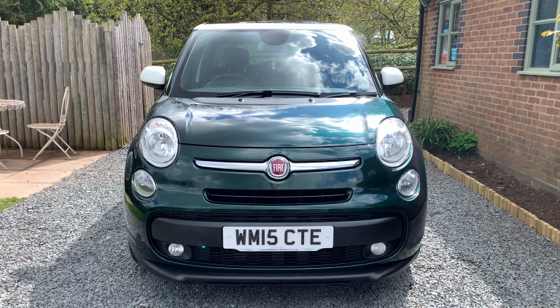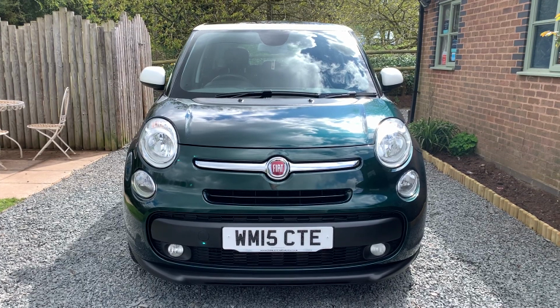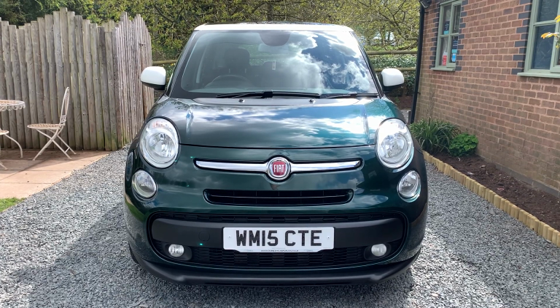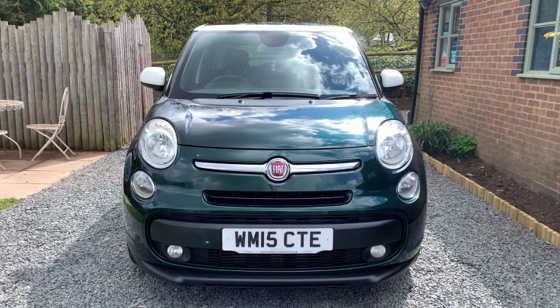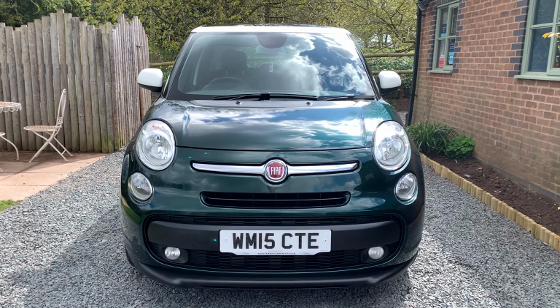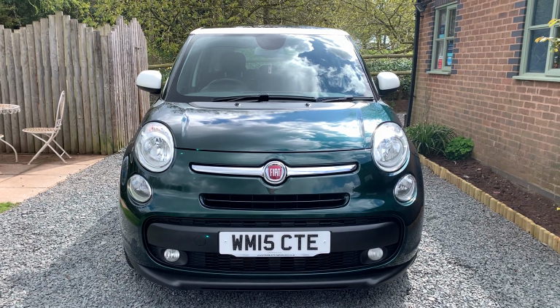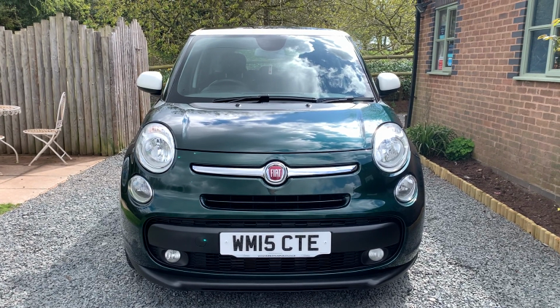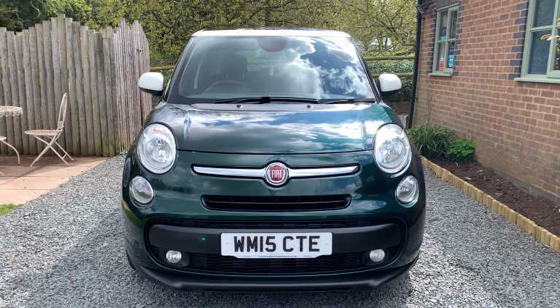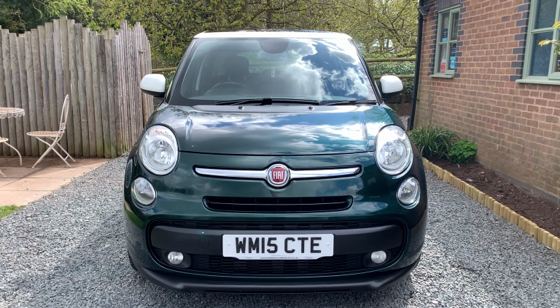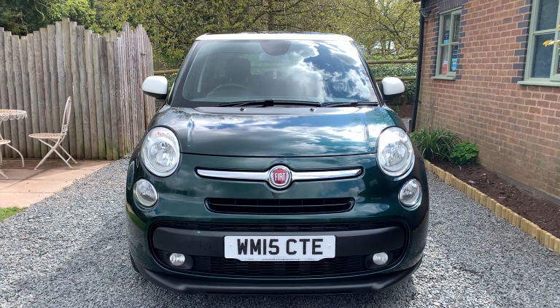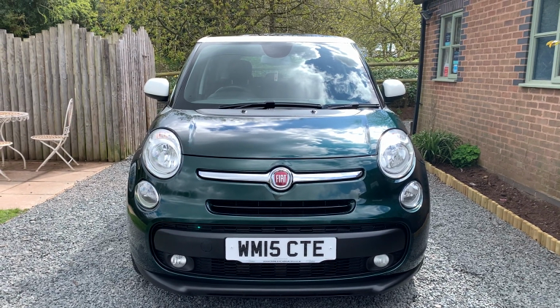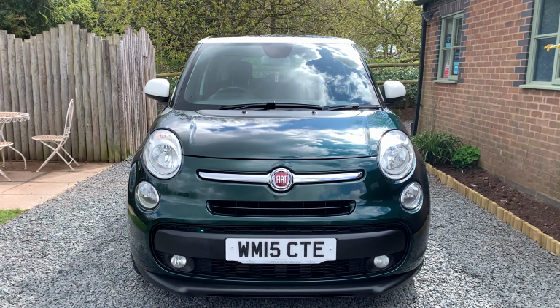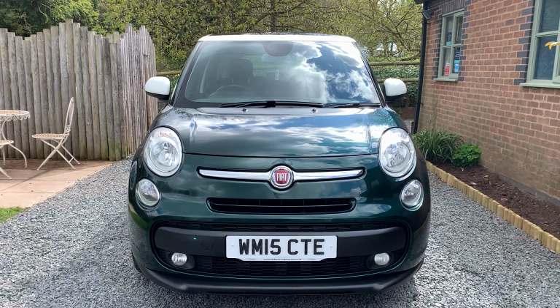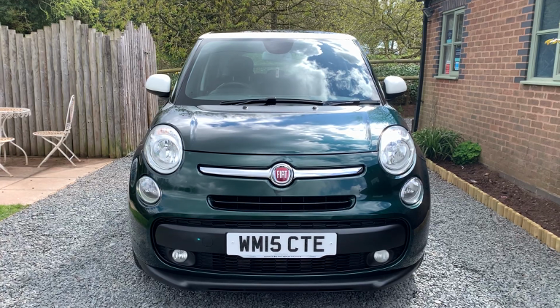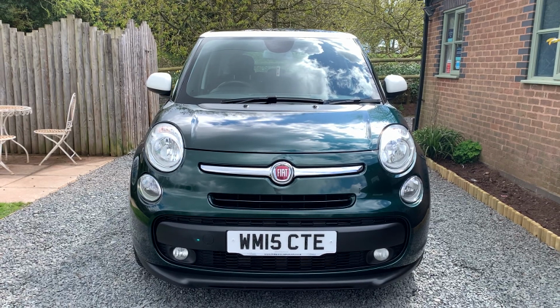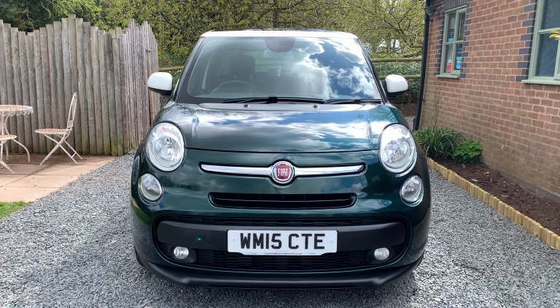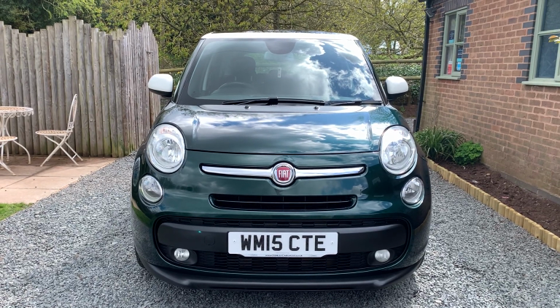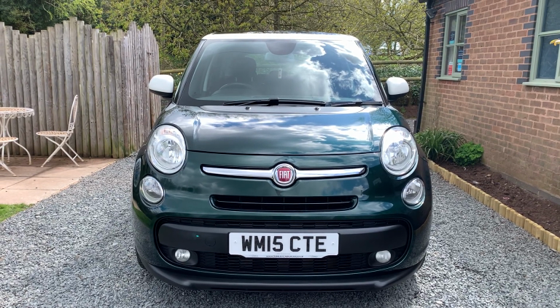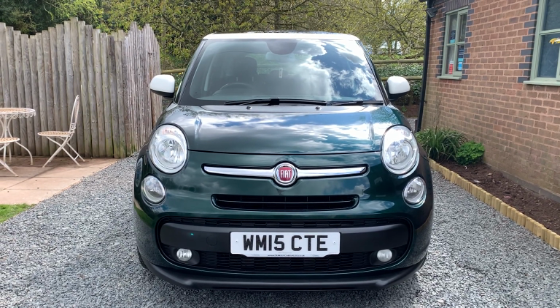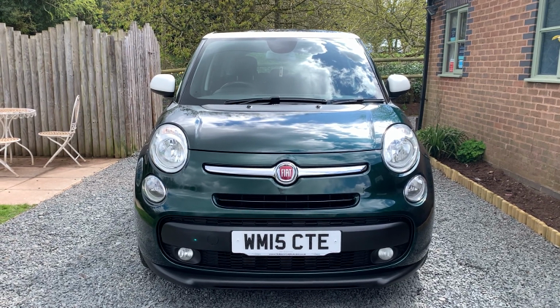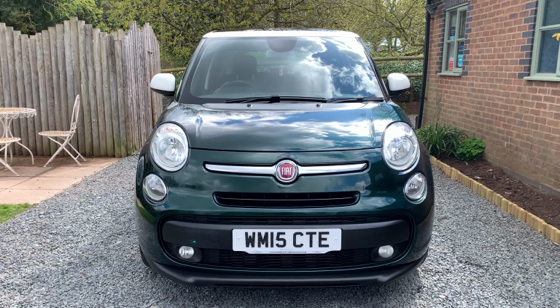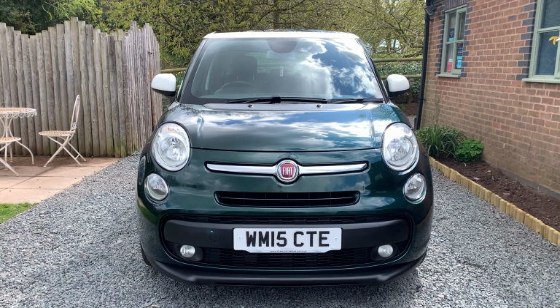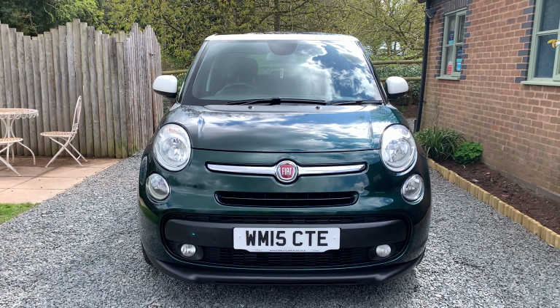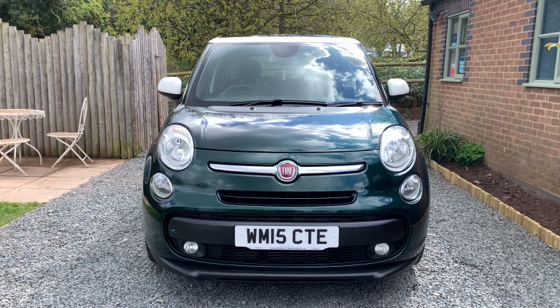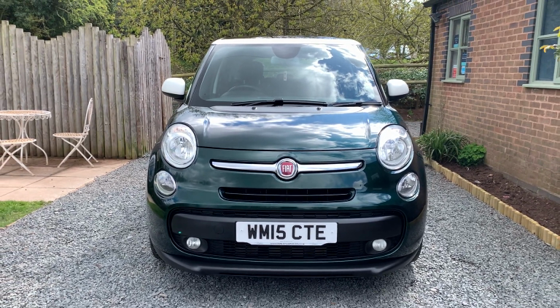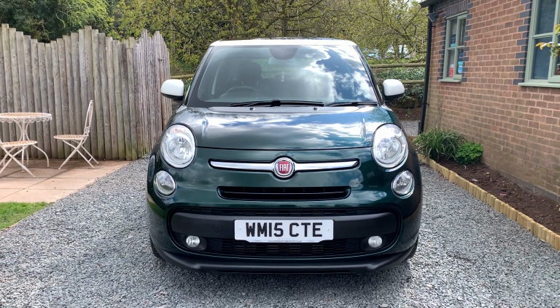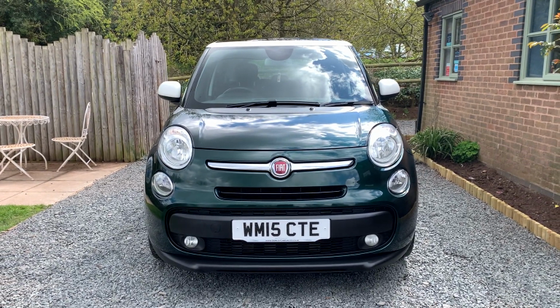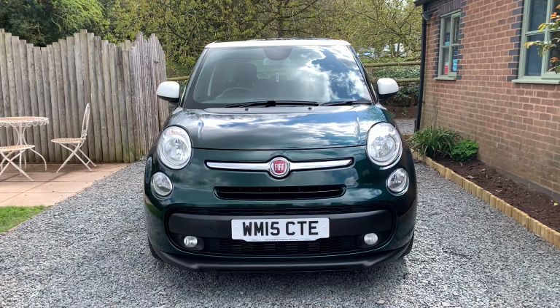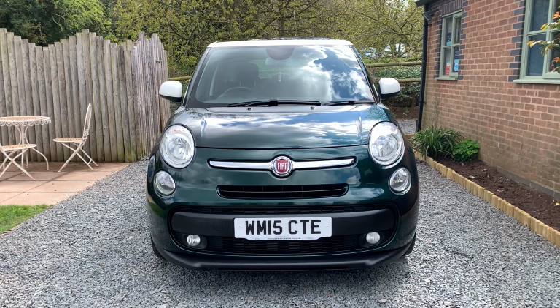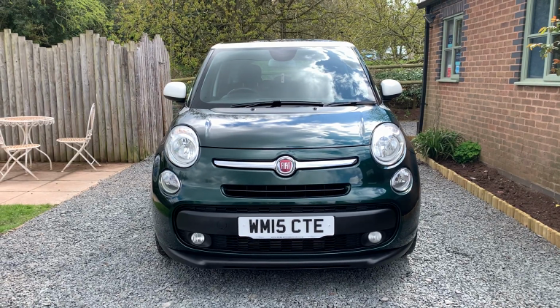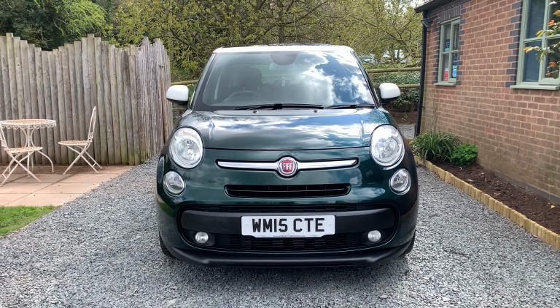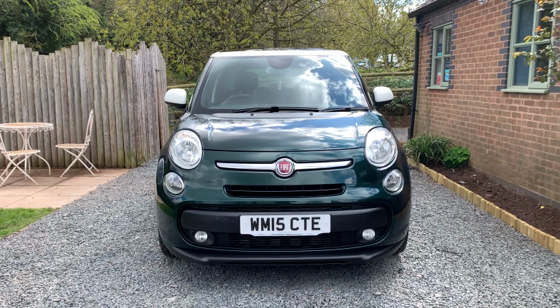Welcome to Dunleigh Car Sales. I'm Julian Hayward and this is a video of our Fiat 500L 7-seat 1.6 Multi-jet Lounge.